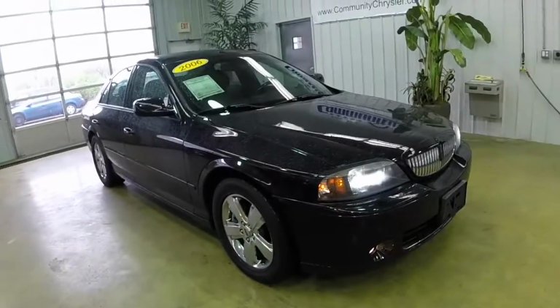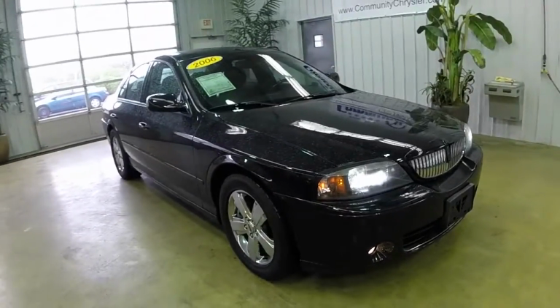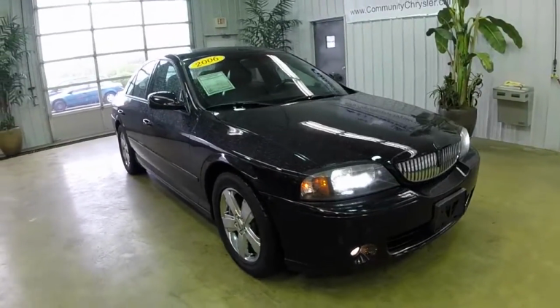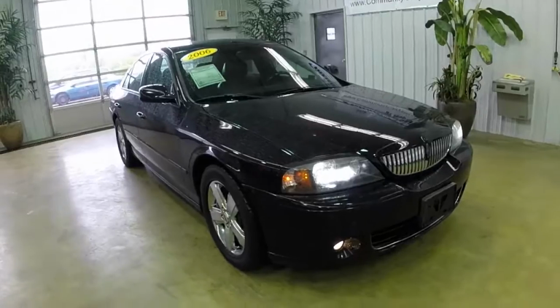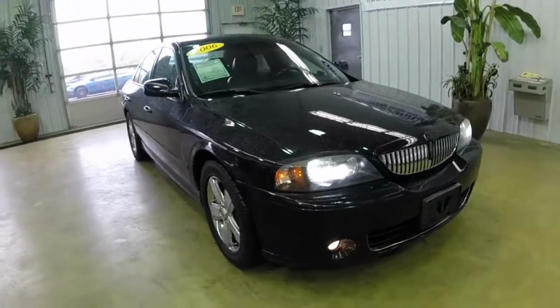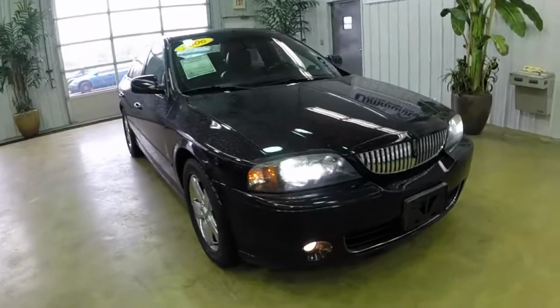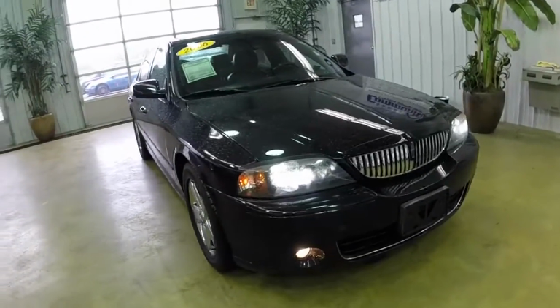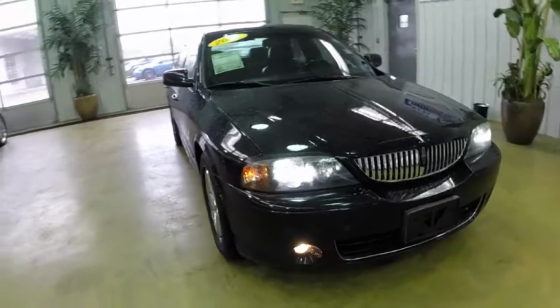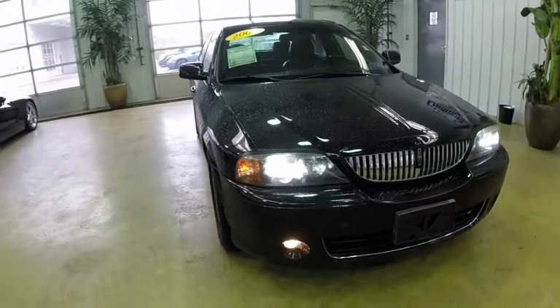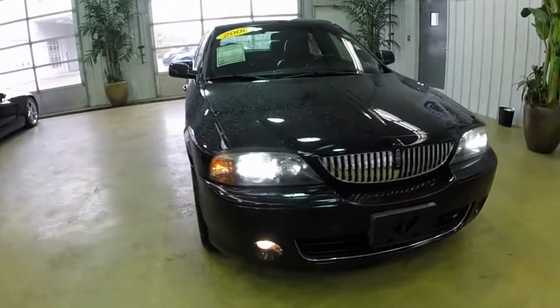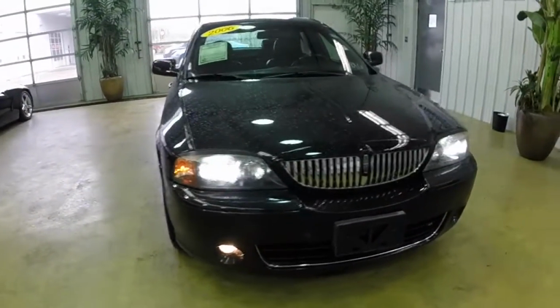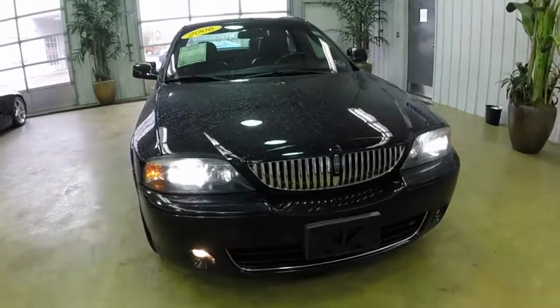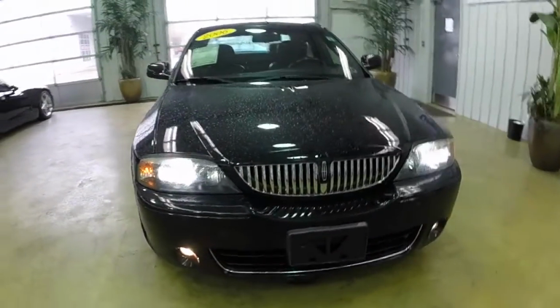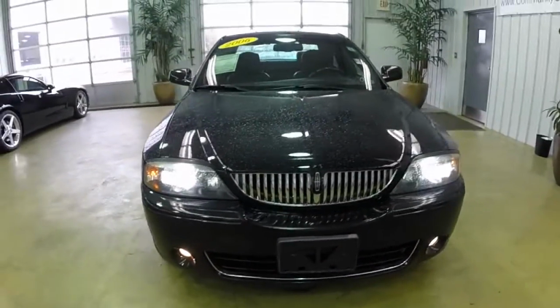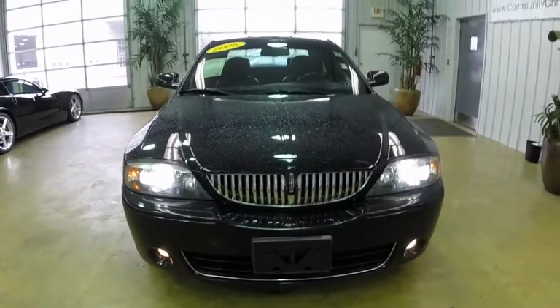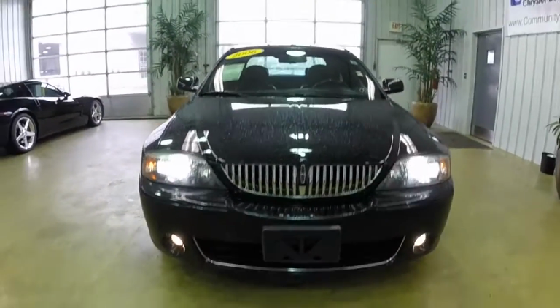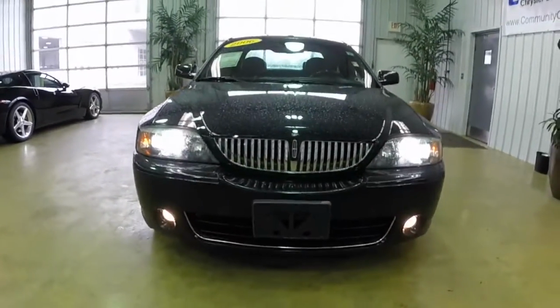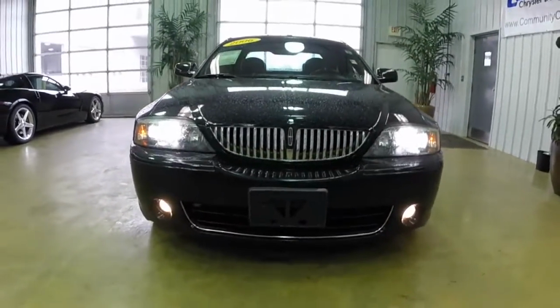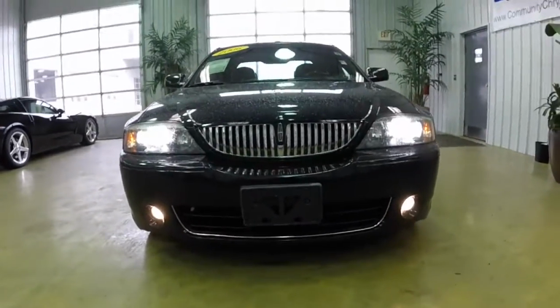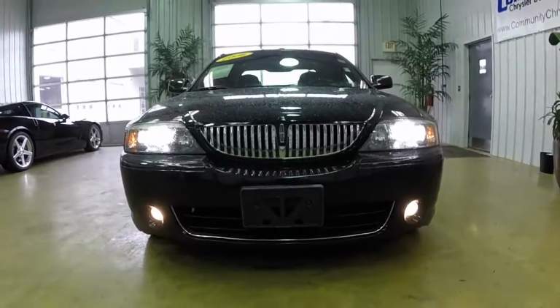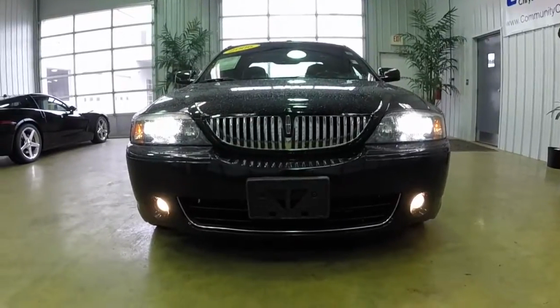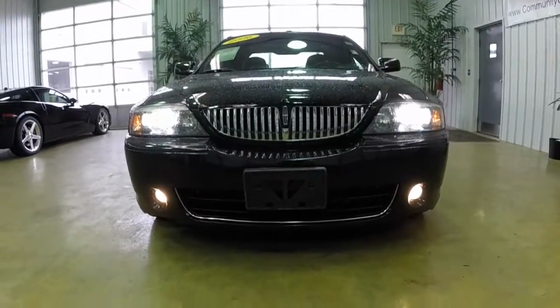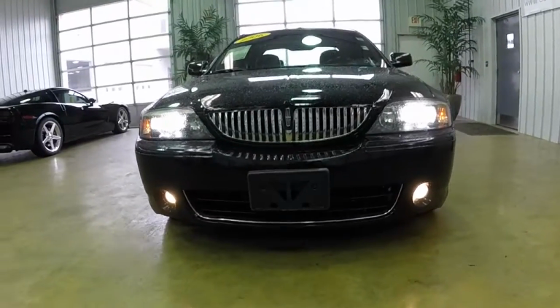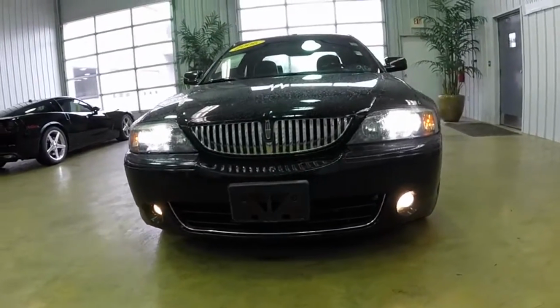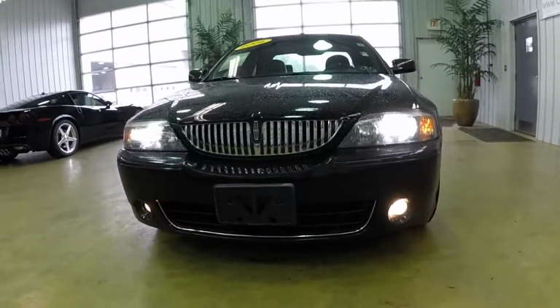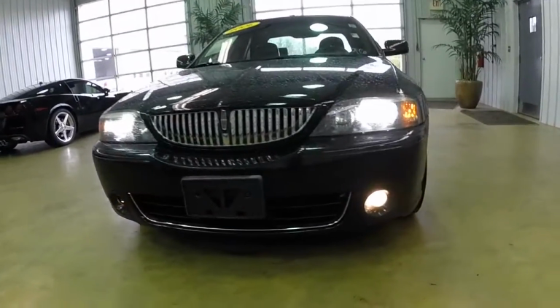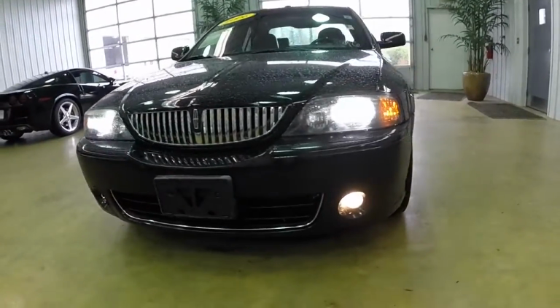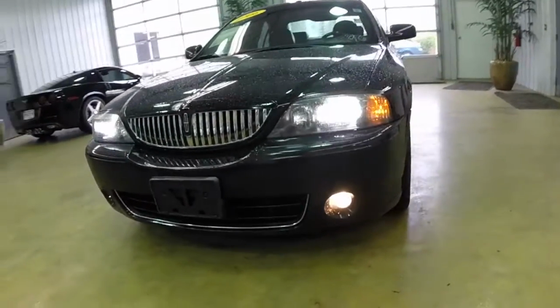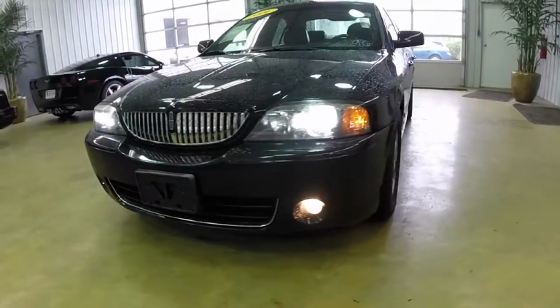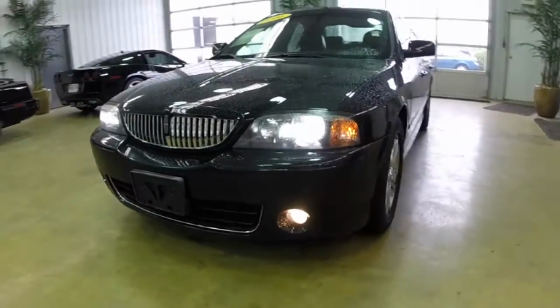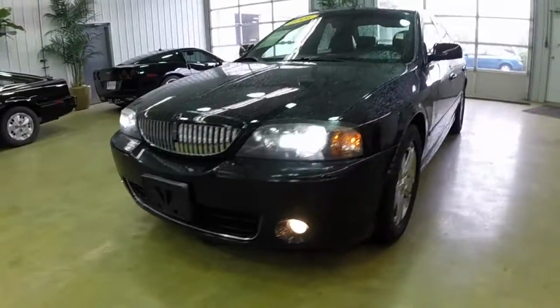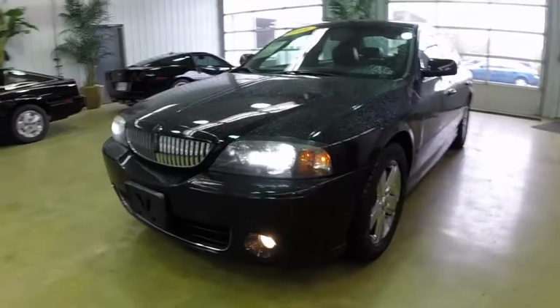Hello everyone. Today we're going to take a quick walk around and look at this 2006 Lincoln LS V8 Sport, and give you a little bit more information.